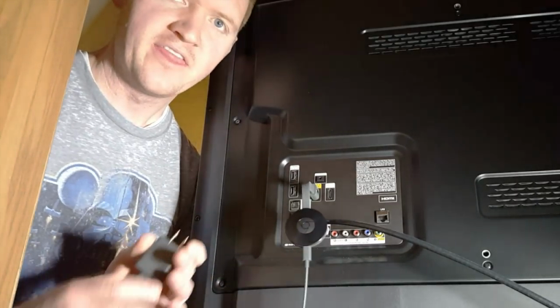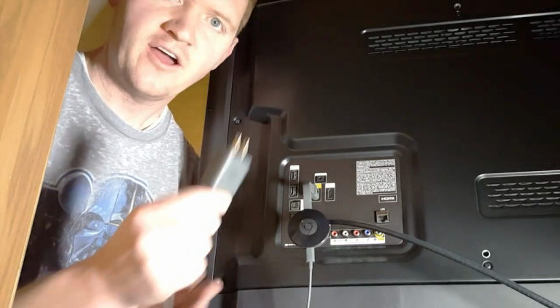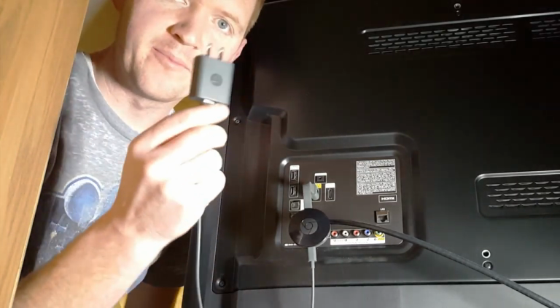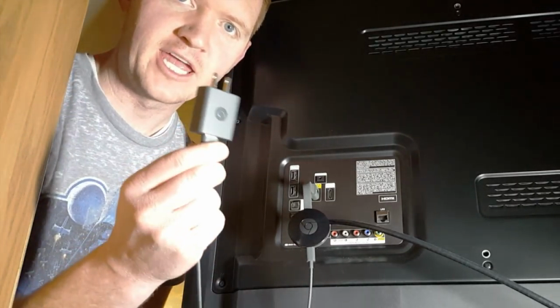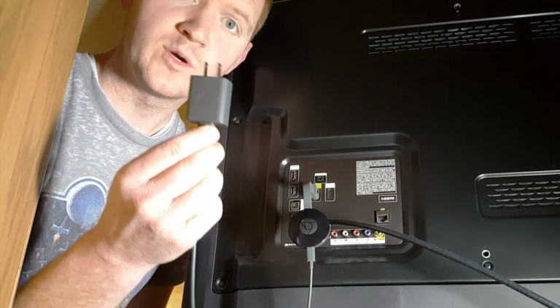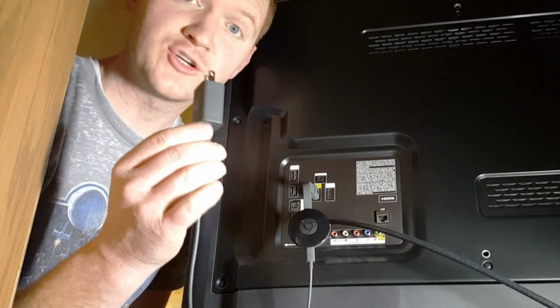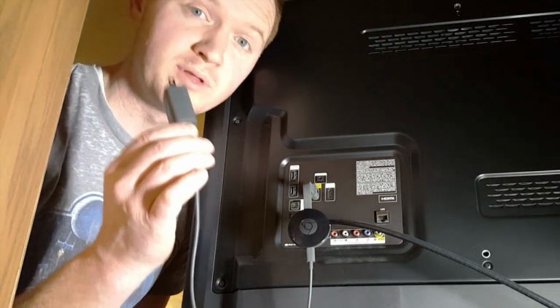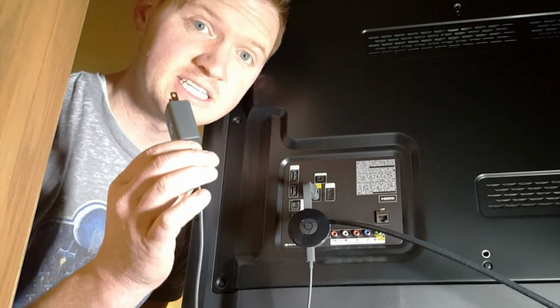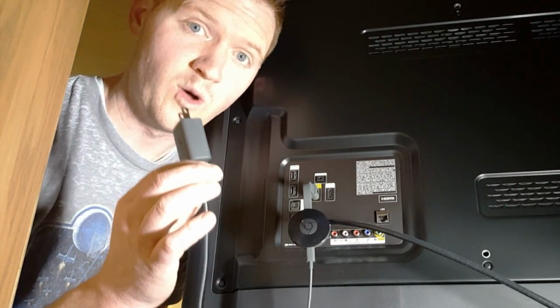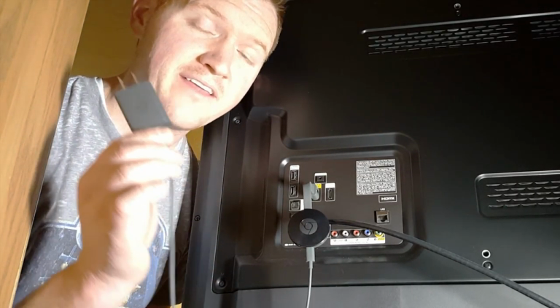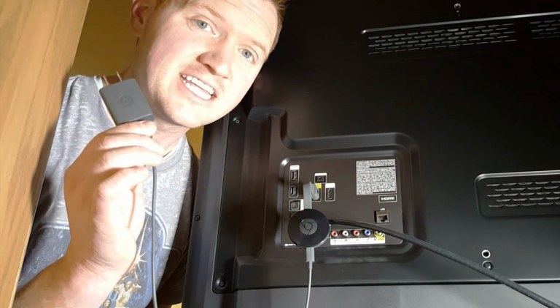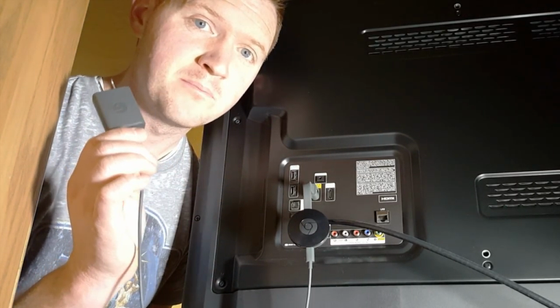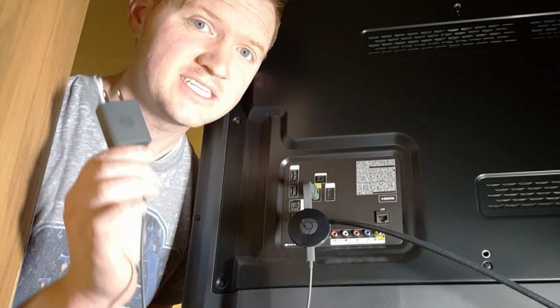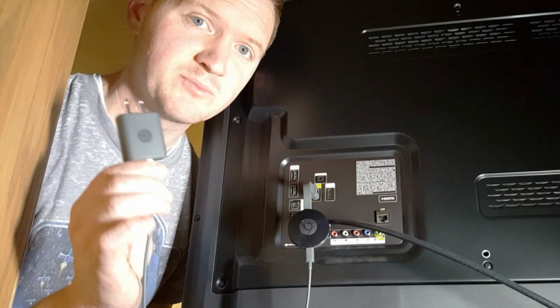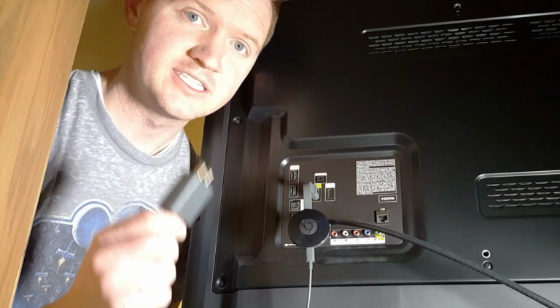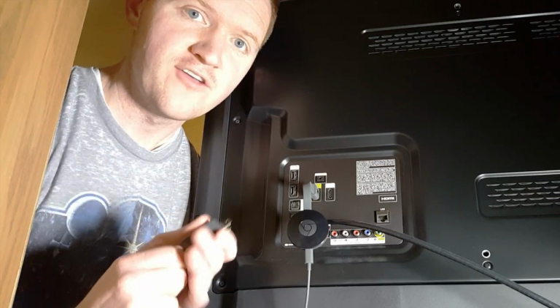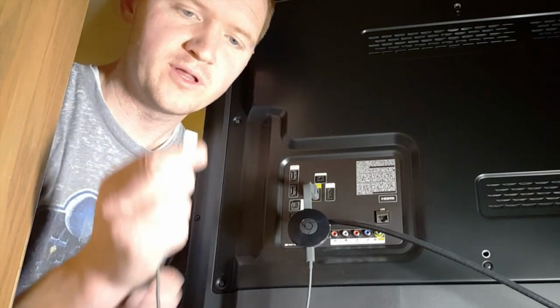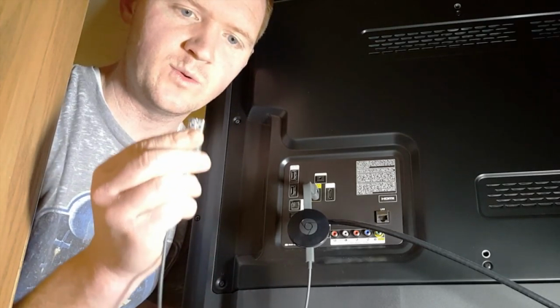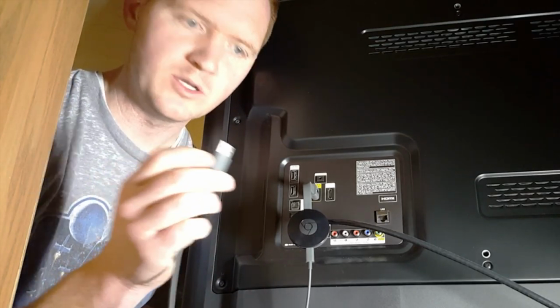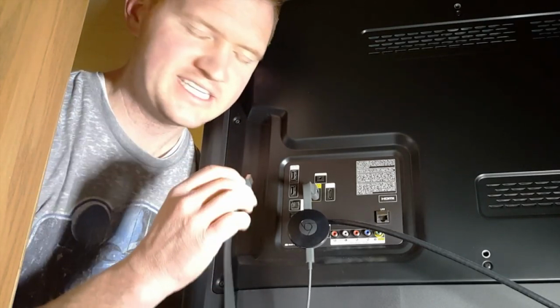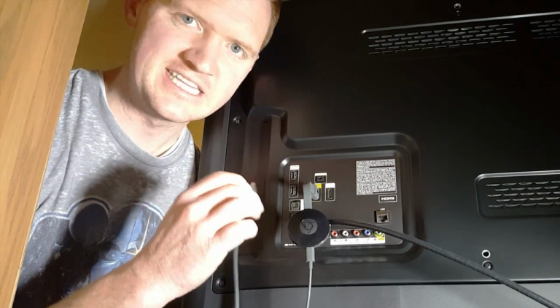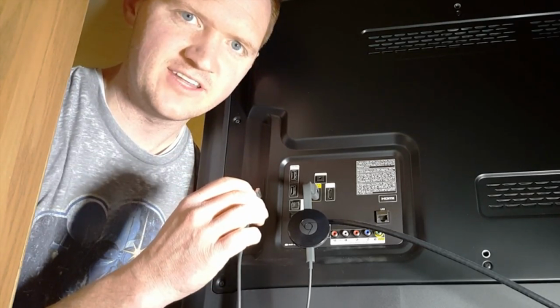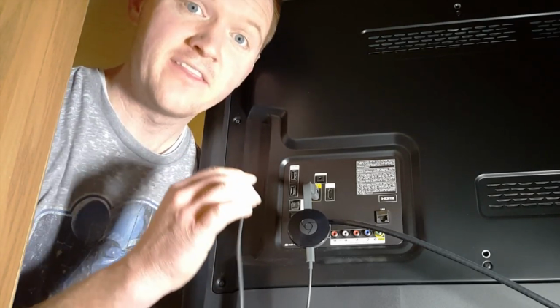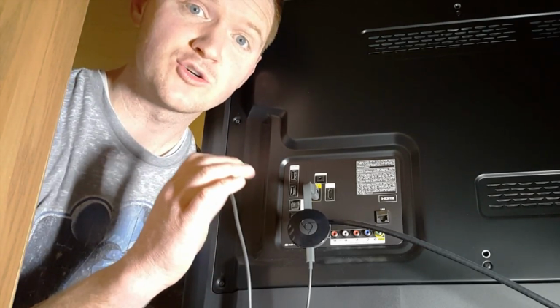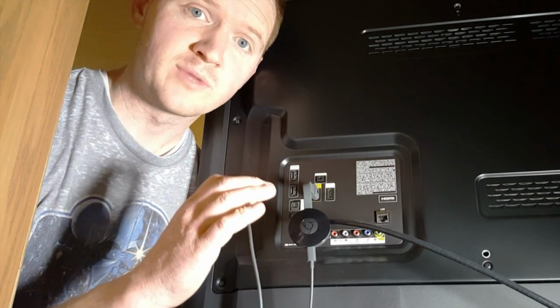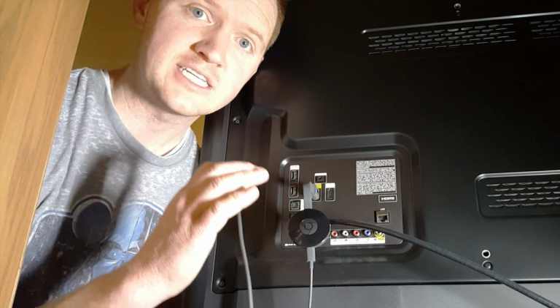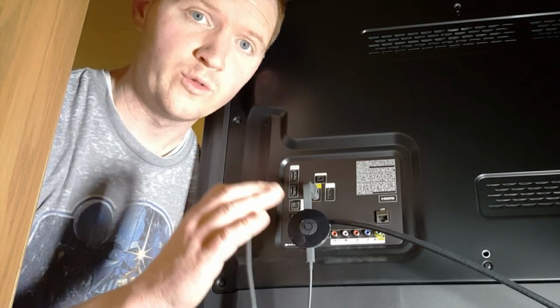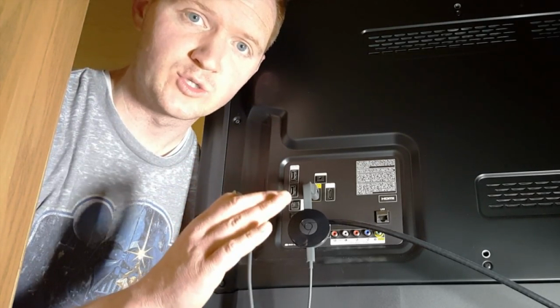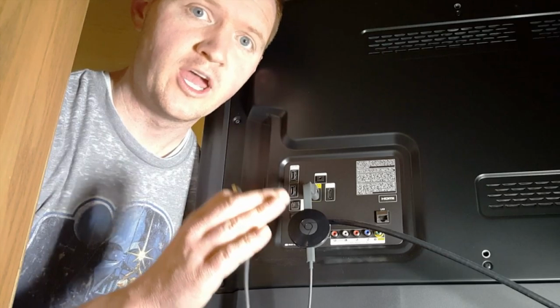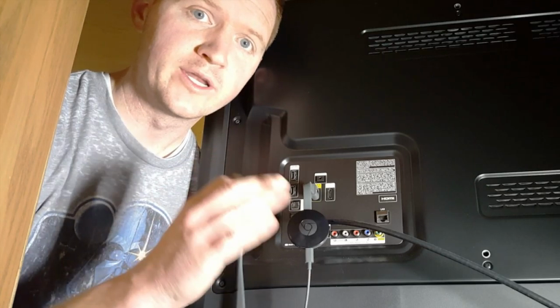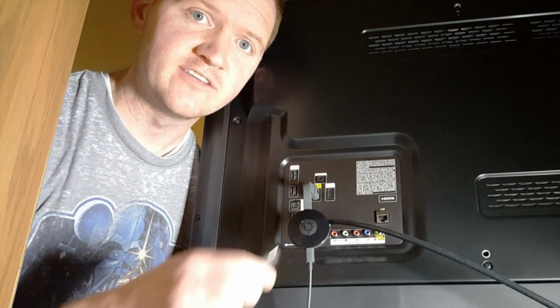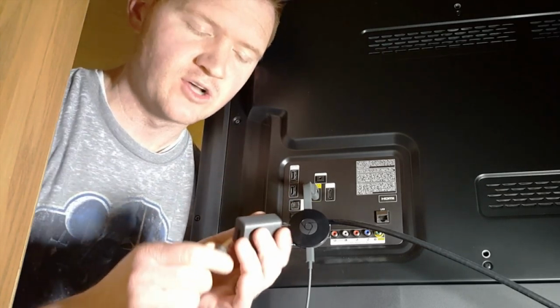Then, on the power cable, you want to make sure you plug this into the wall. That's going to give you the best experience. If you plug the USB right into the TV, that means your Chromecast is only going to work when your TV is on.